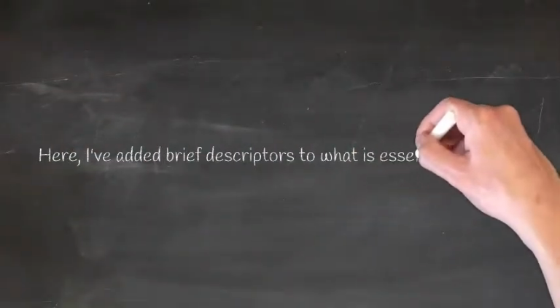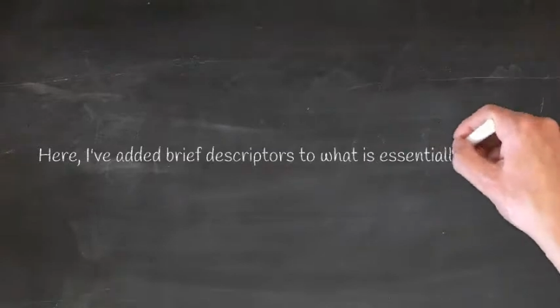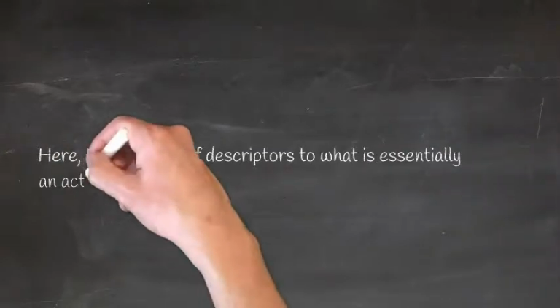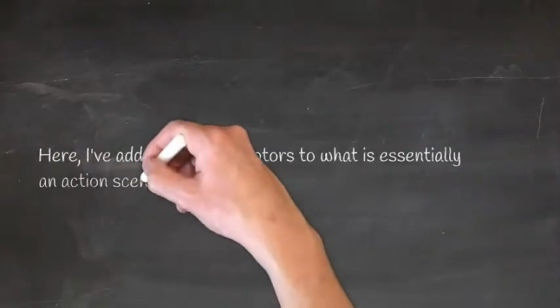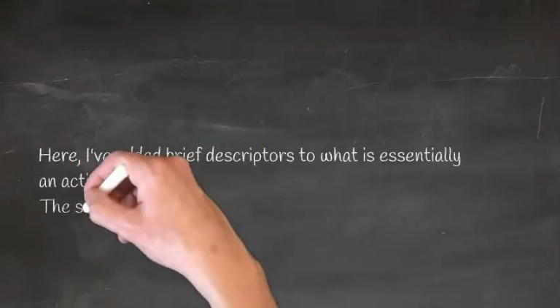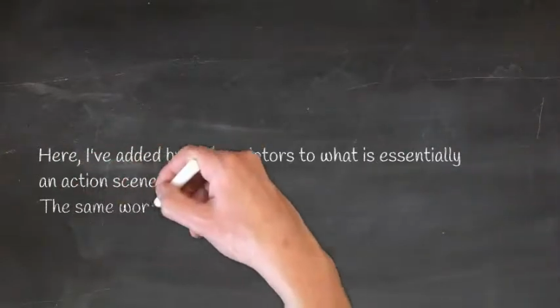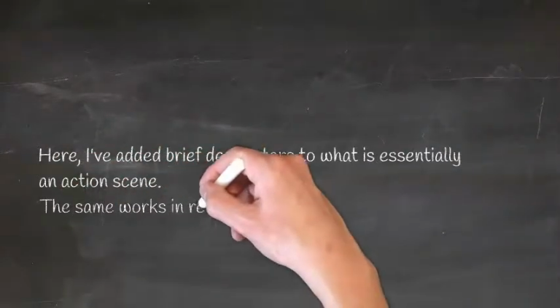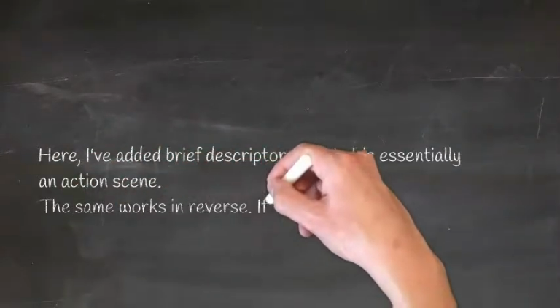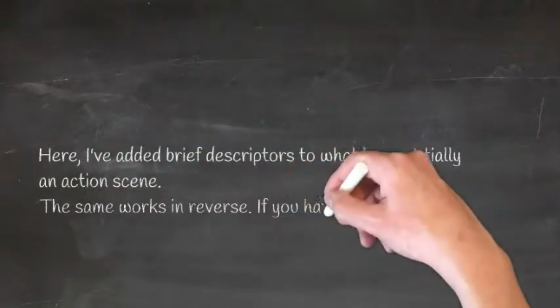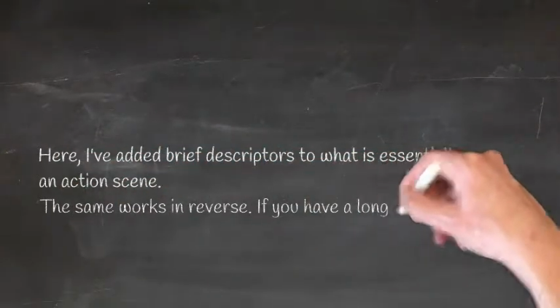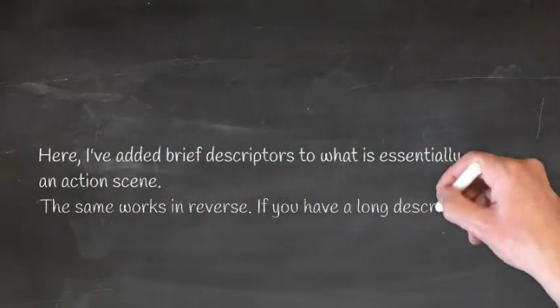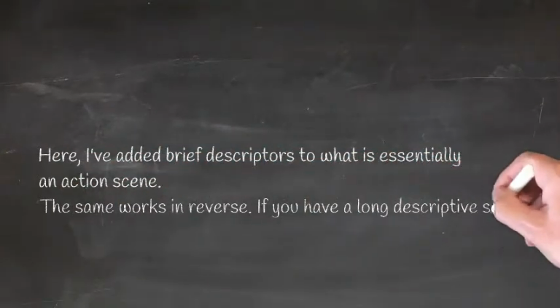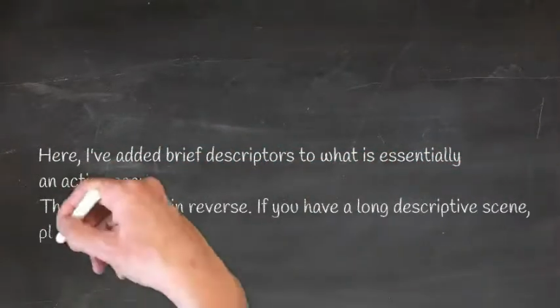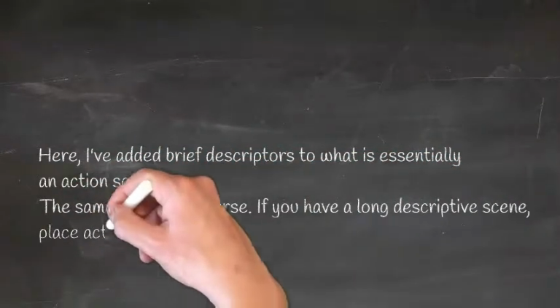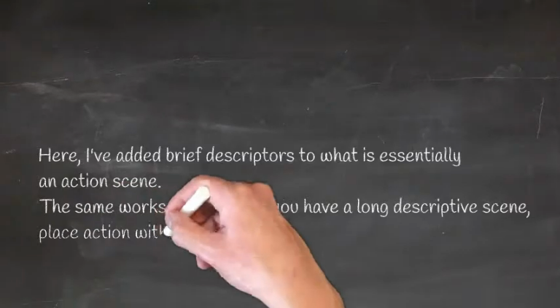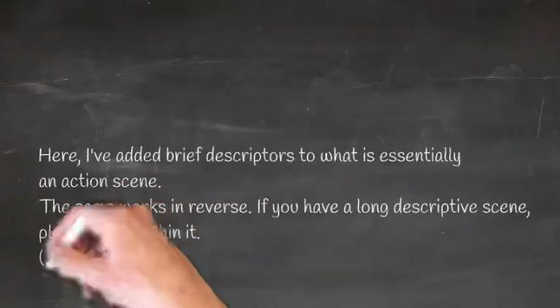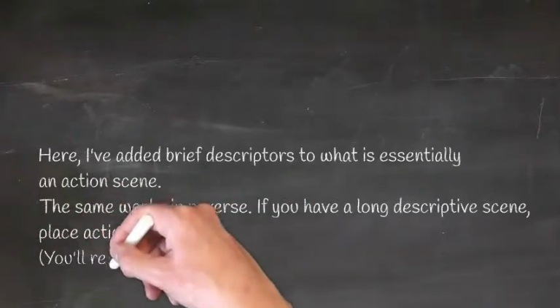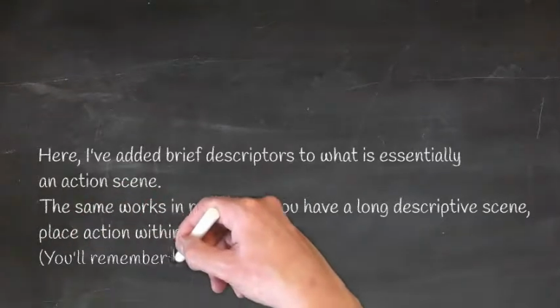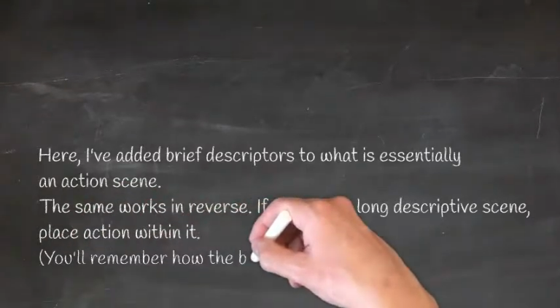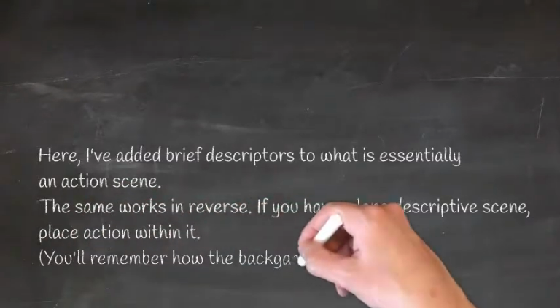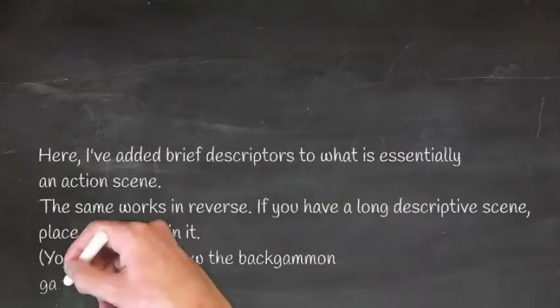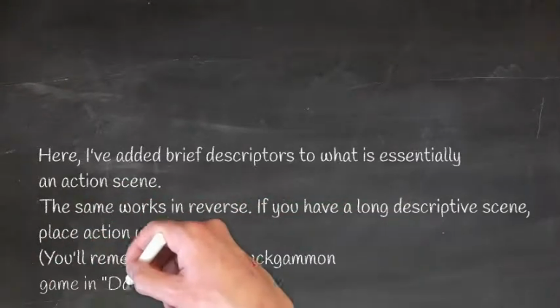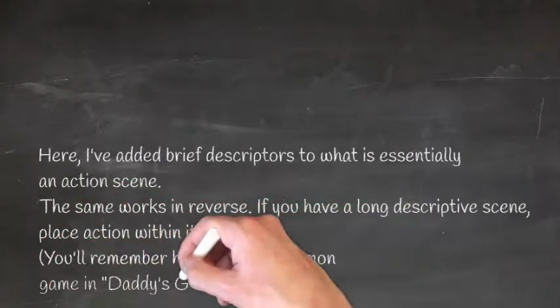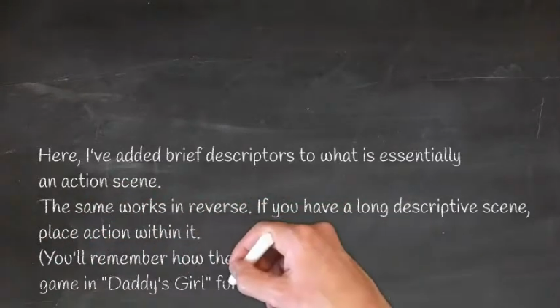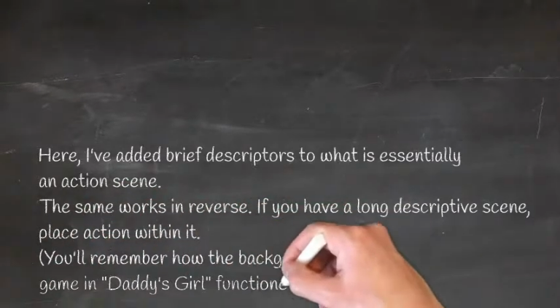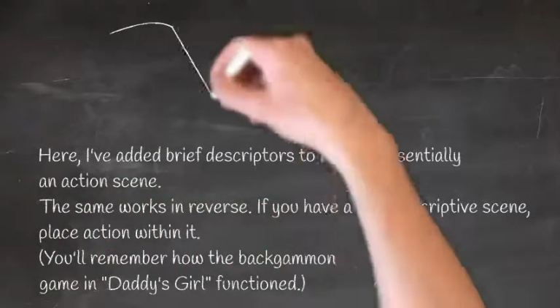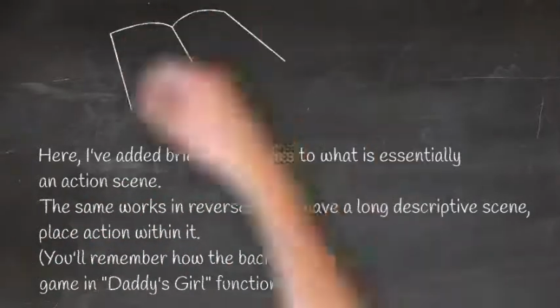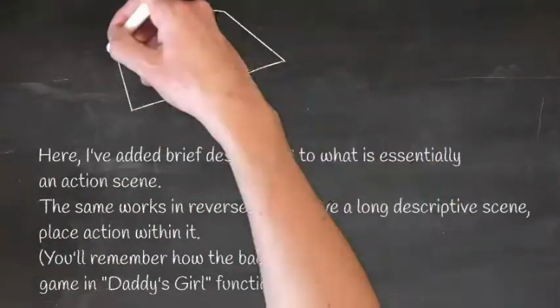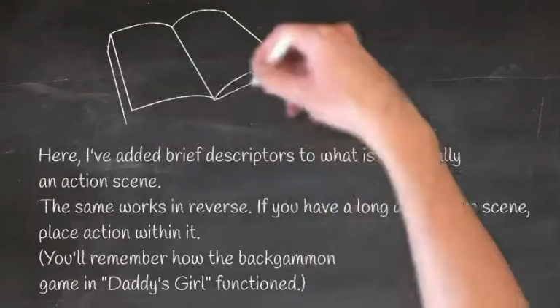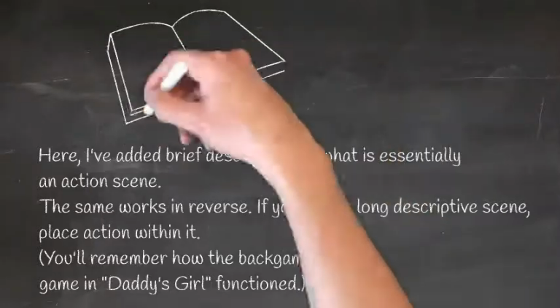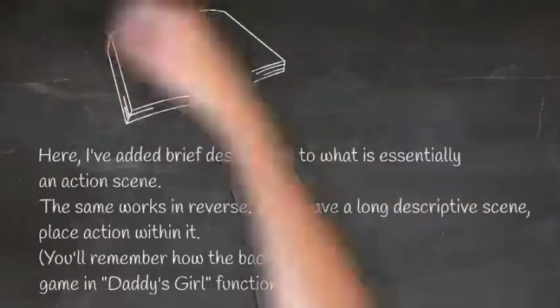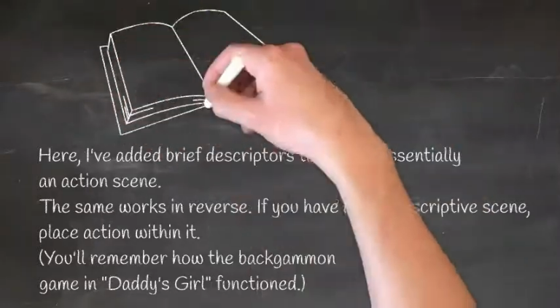Here, I've added brief descriptors to what is essentially an action scene. The same works in reverse: if you have a long descriptive scene, place action within it. You'll remember how the bat game in Daddy's Girl functioned.